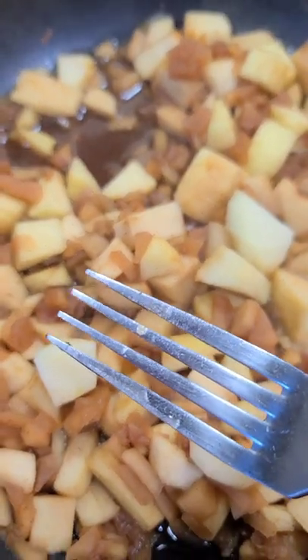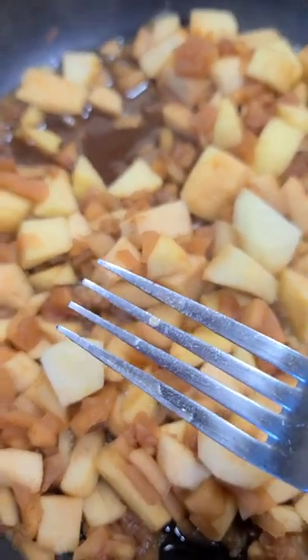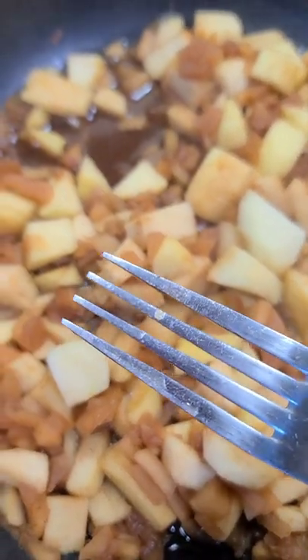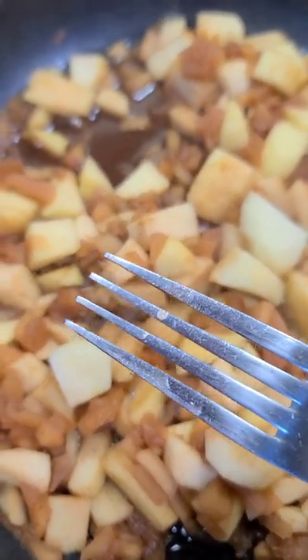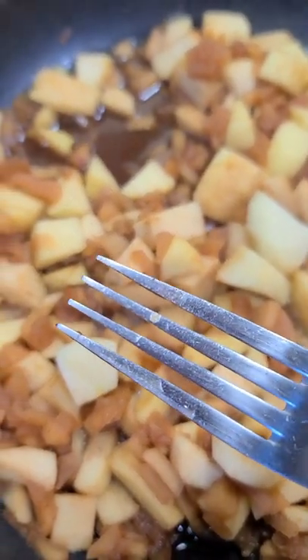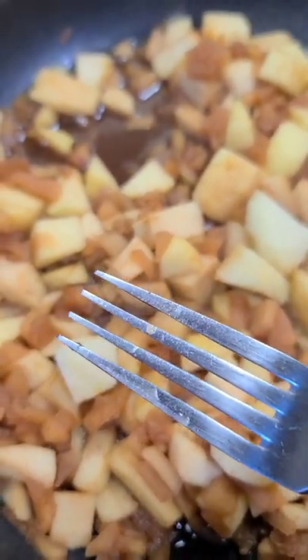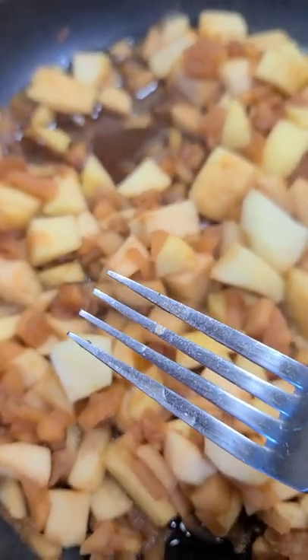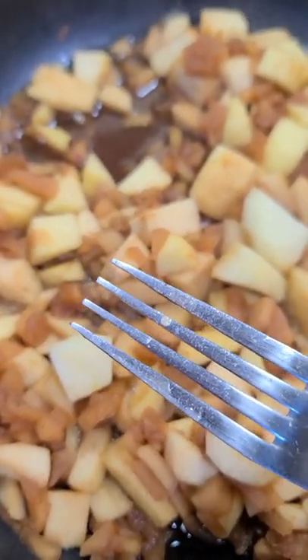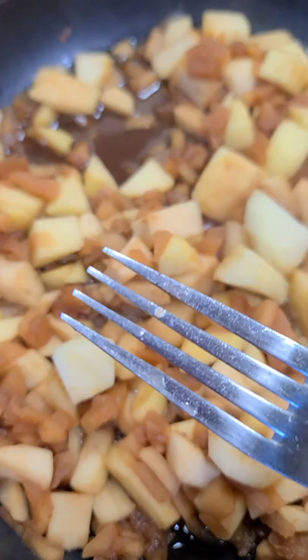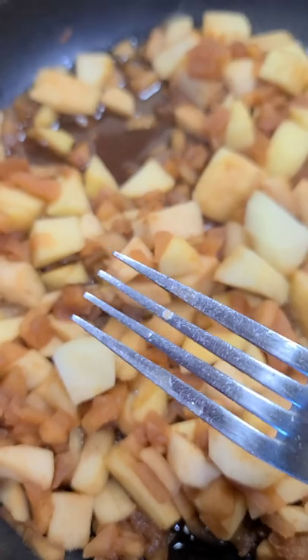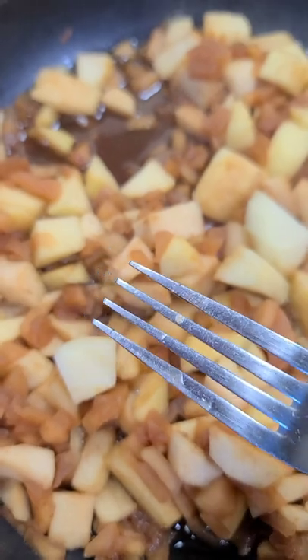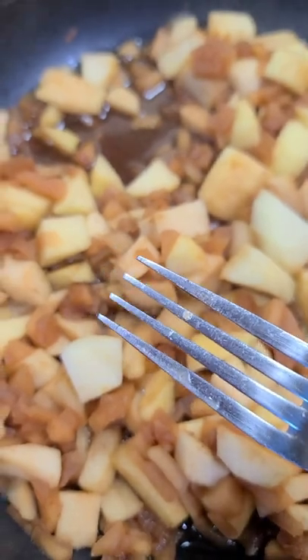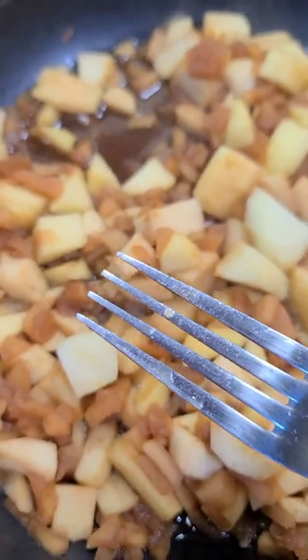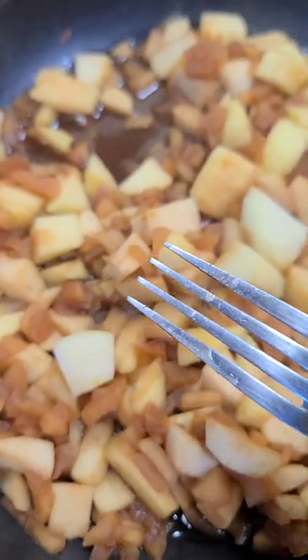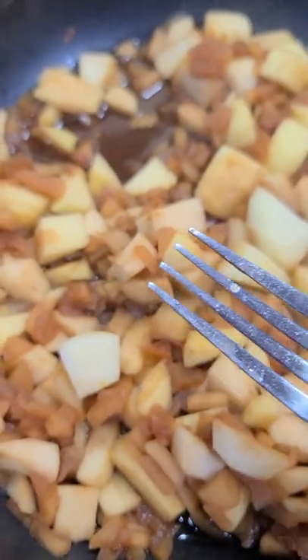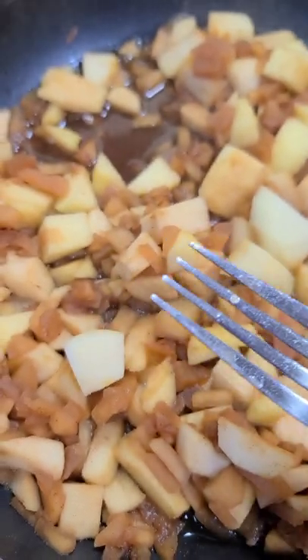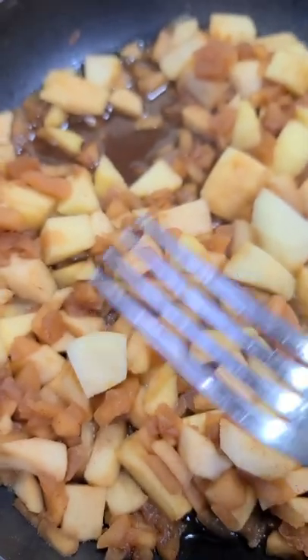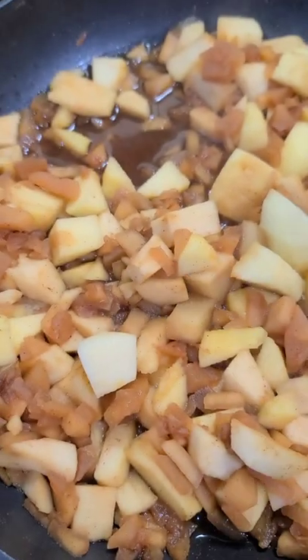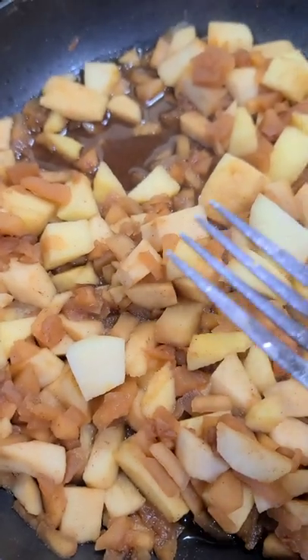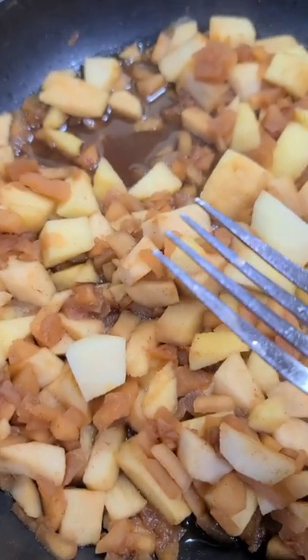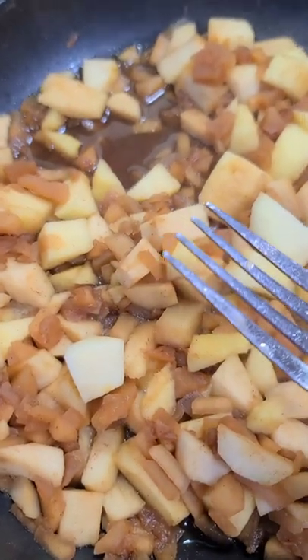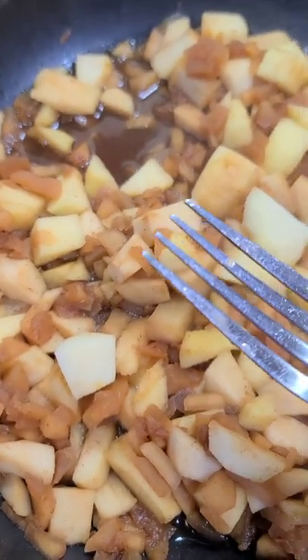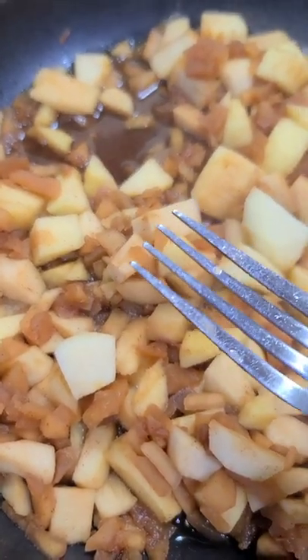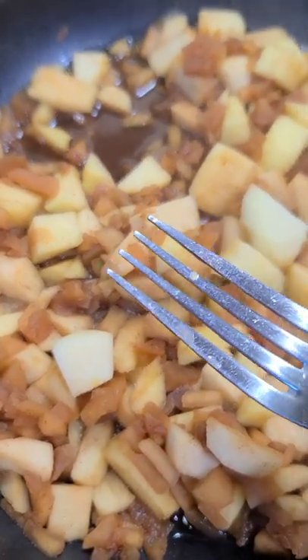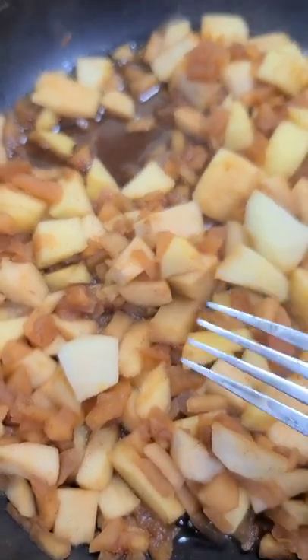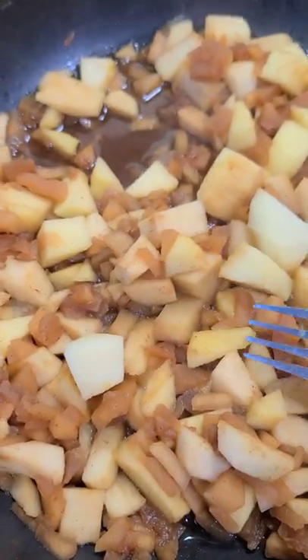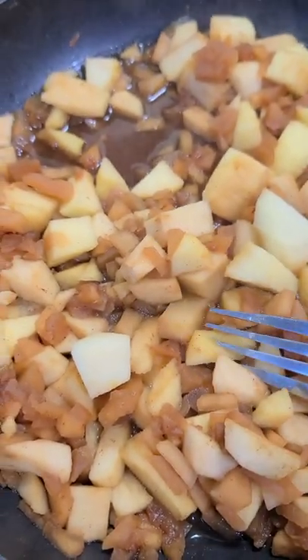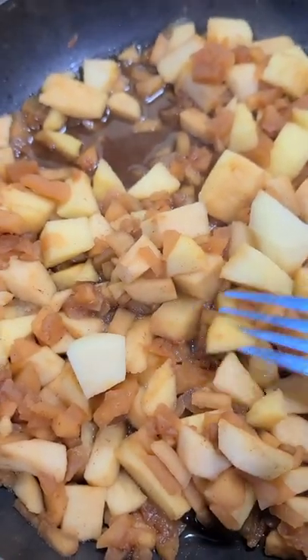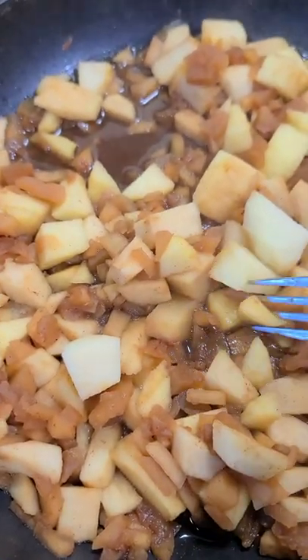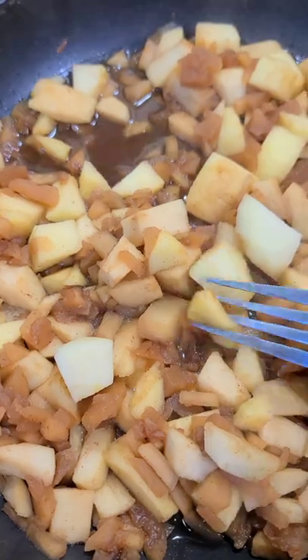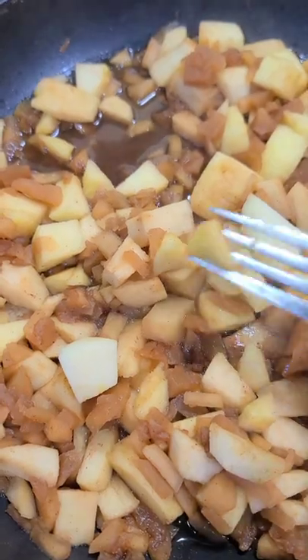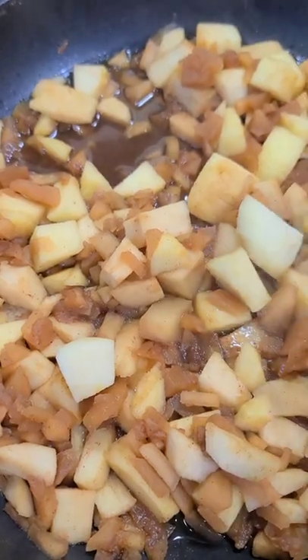After 30 minutes I put in another half a cup of water and let it go for another 10 minutes, and then I add these larger chunks of apples.